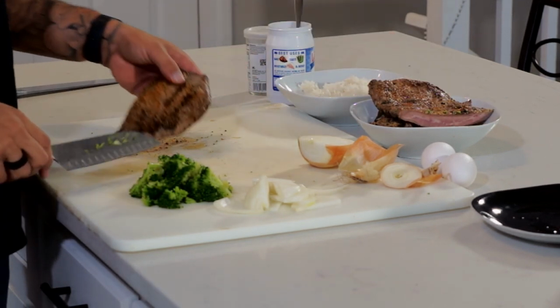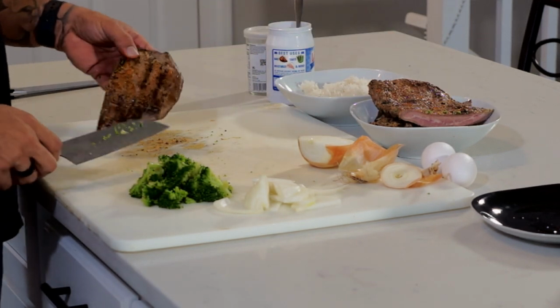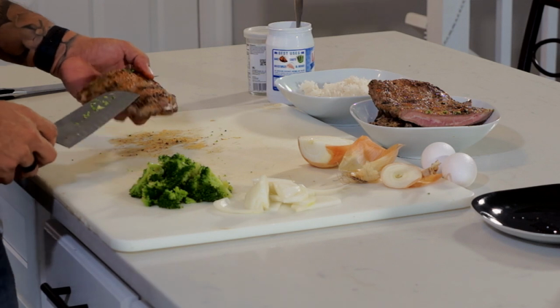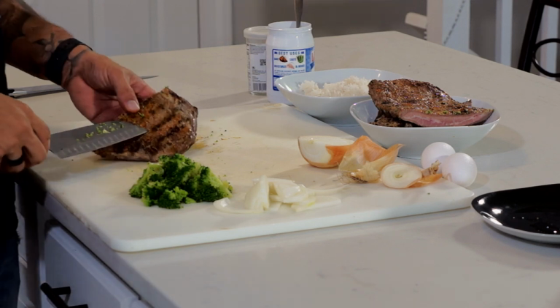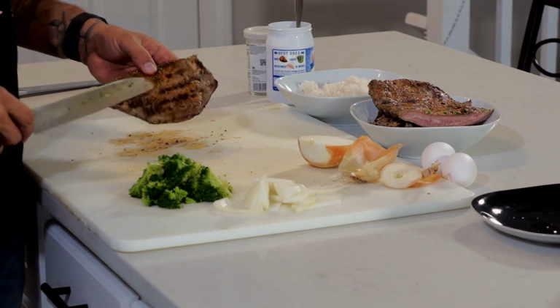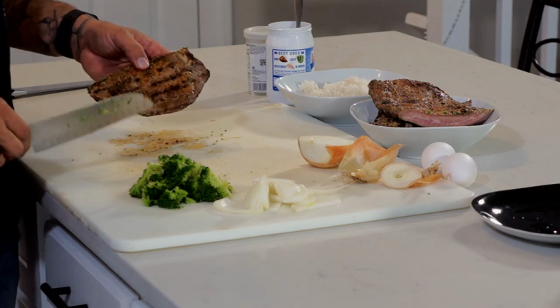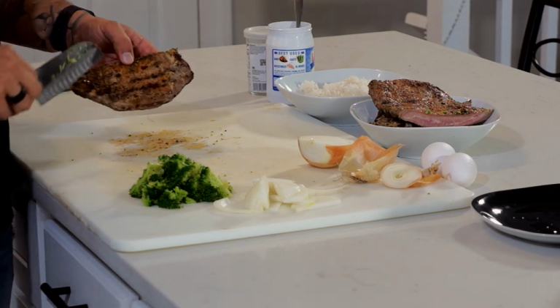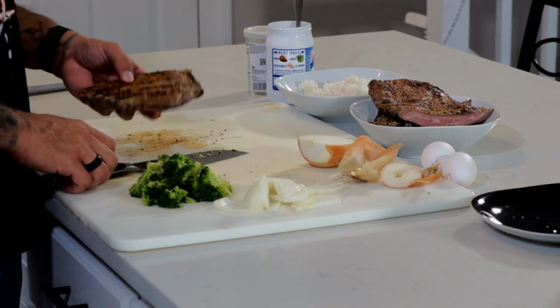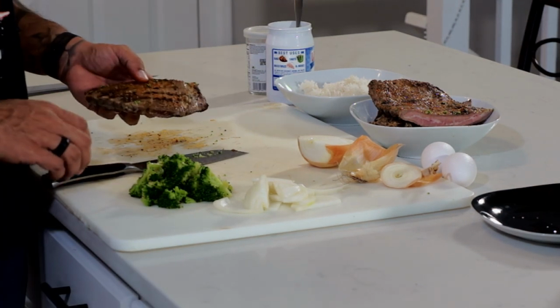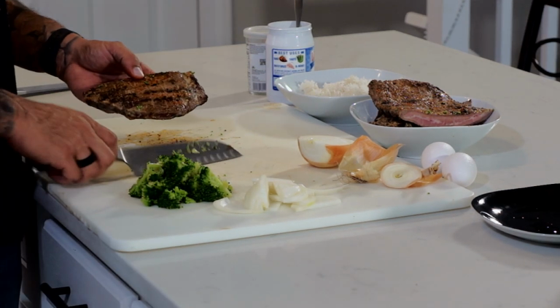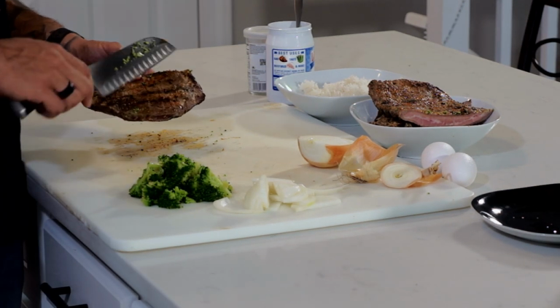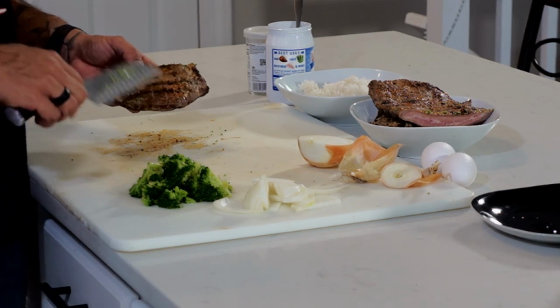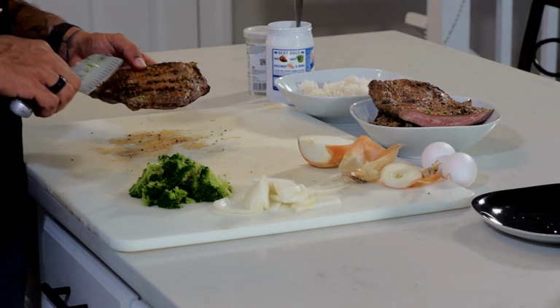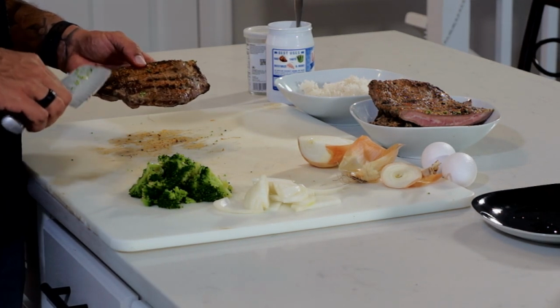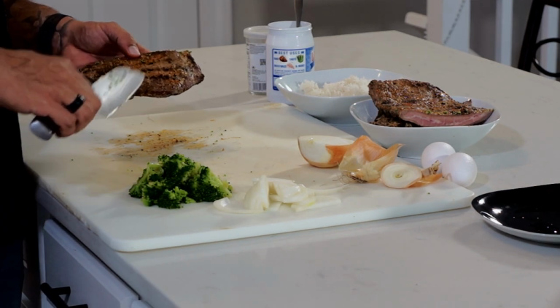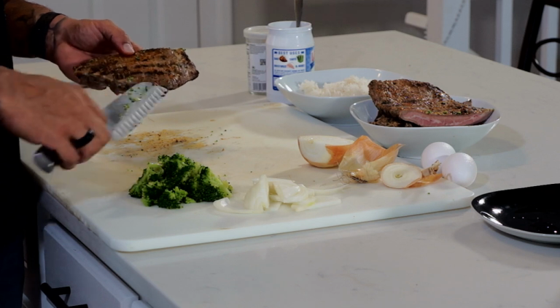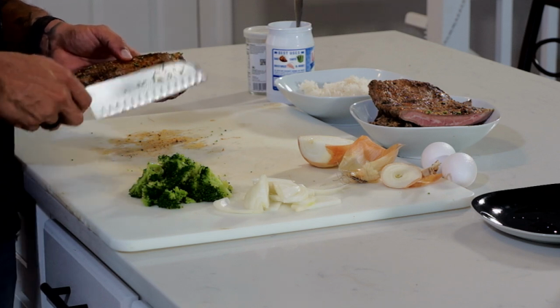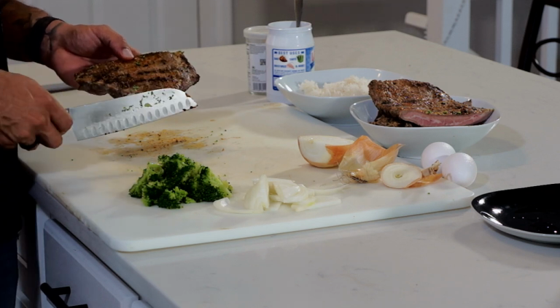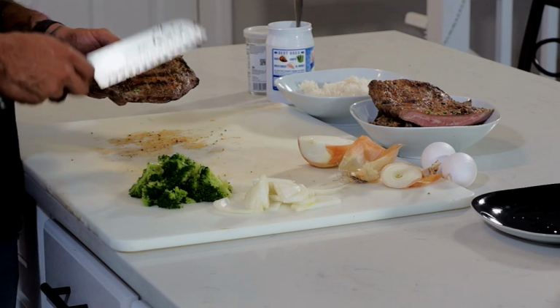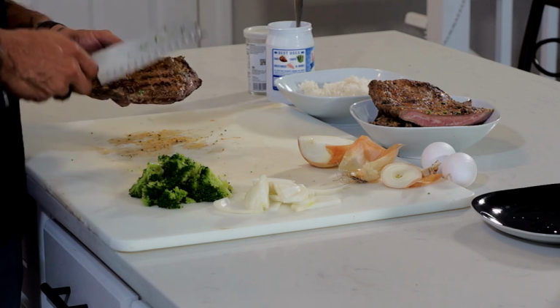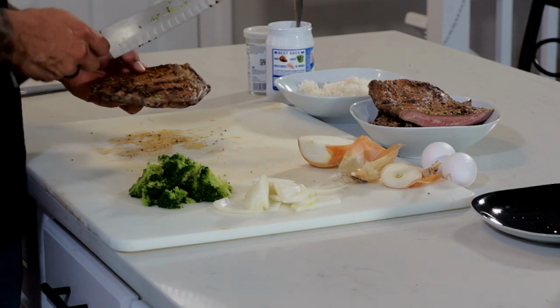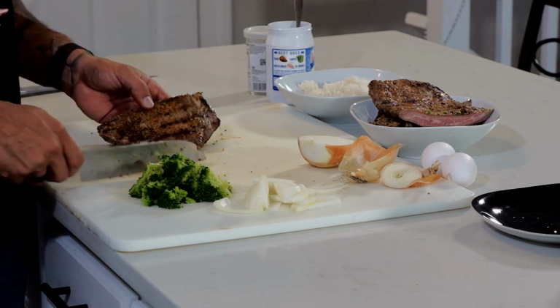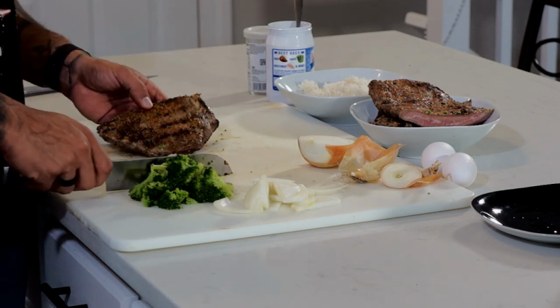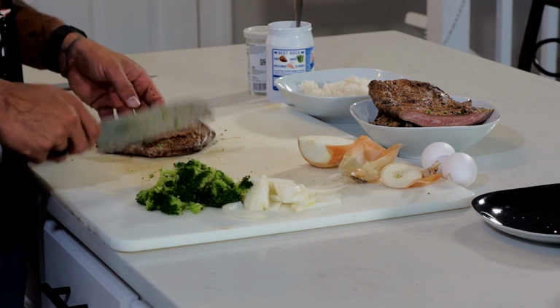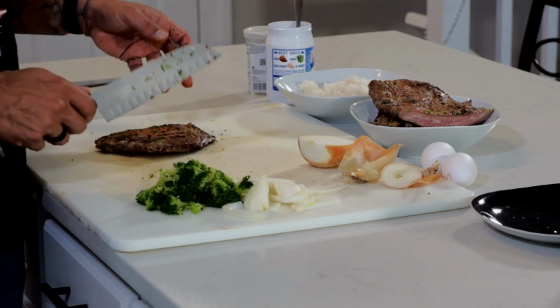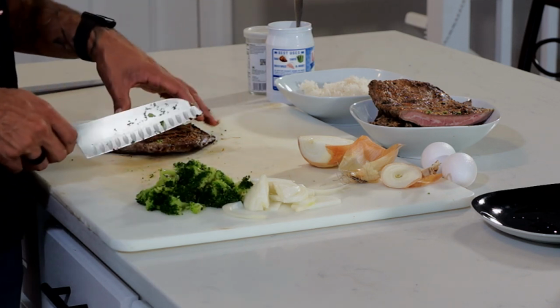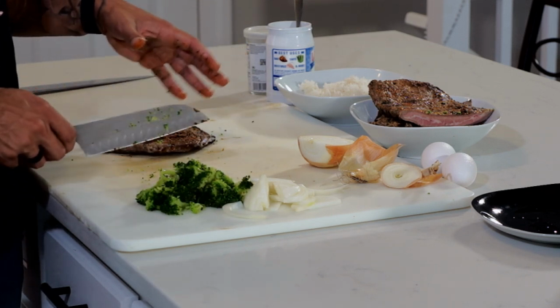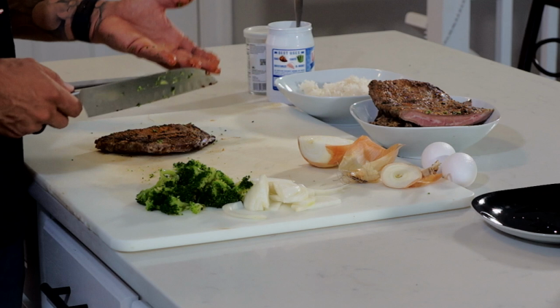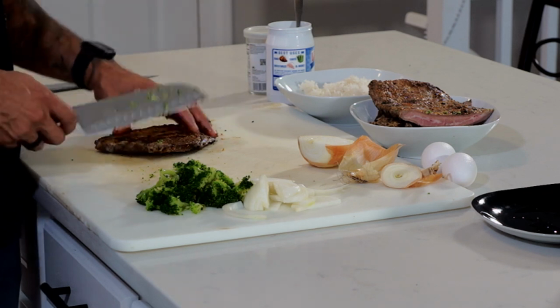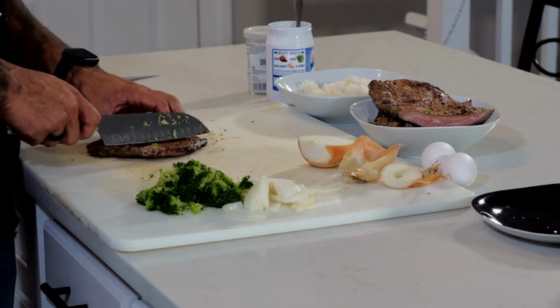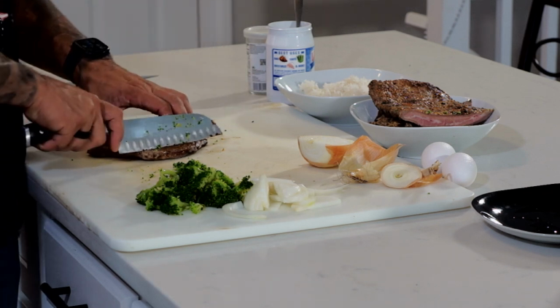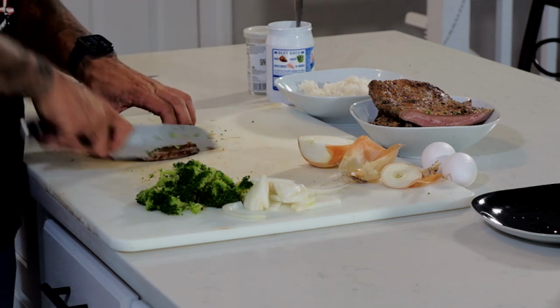Now with flank steak, there are ways to cut it. You can see that the lines of the meat run this way, so we're going to make sure we cut this way and then chop. It's very important — that way your meat doesn't come out too tough. So I'm going to cut it down.